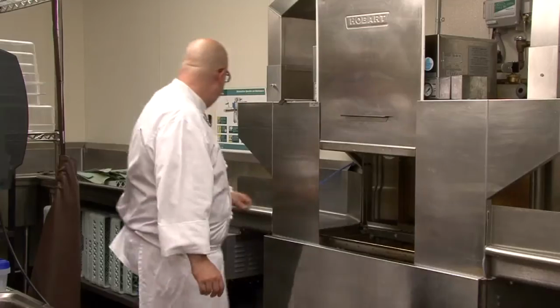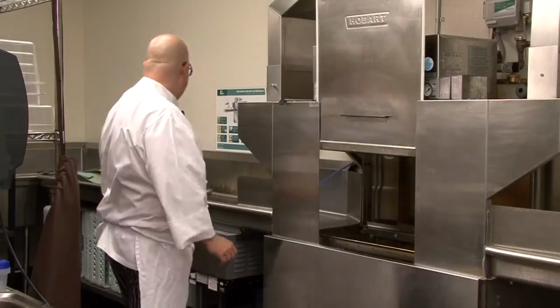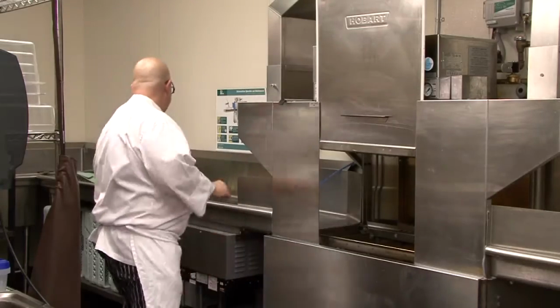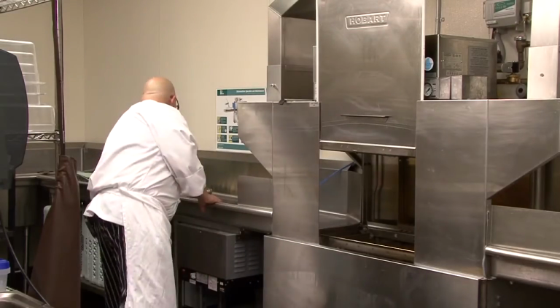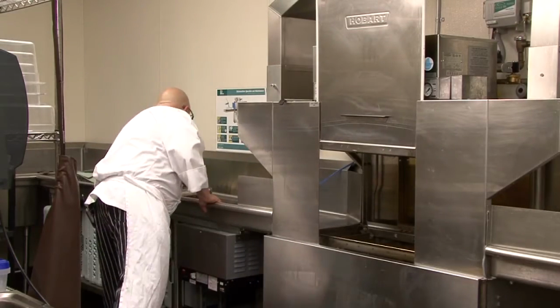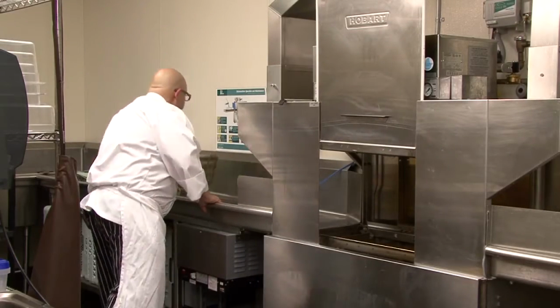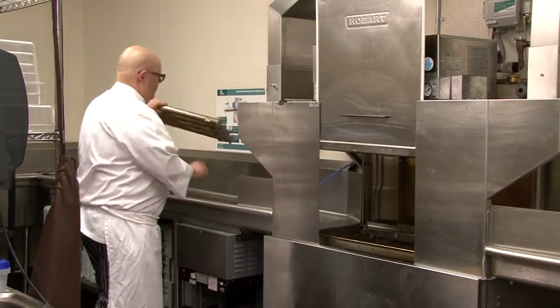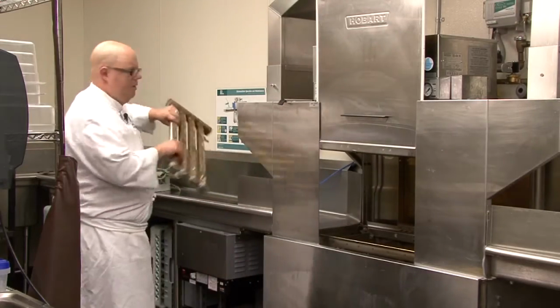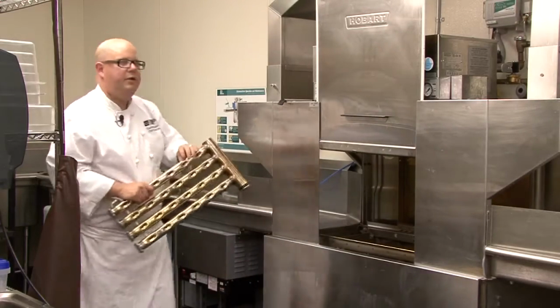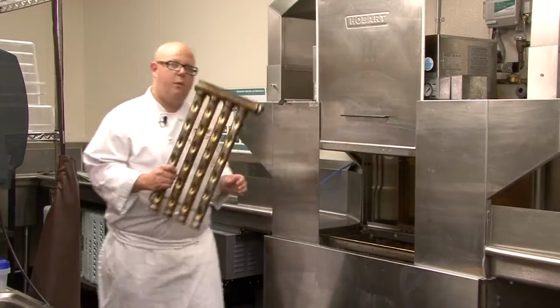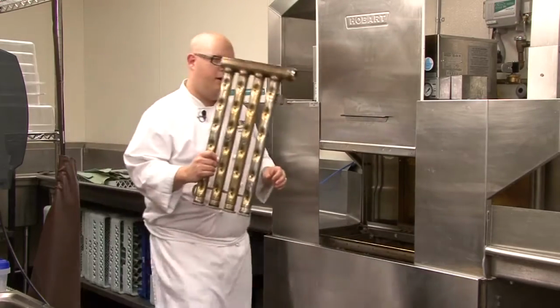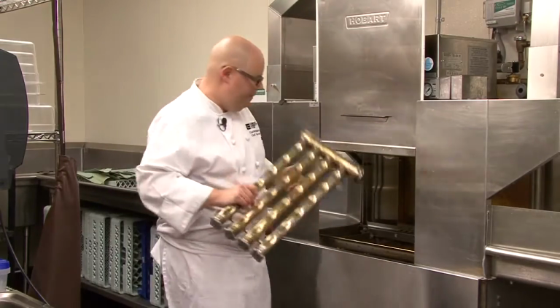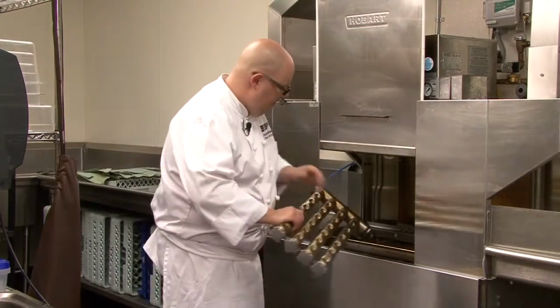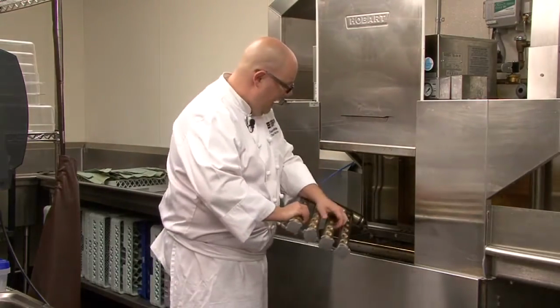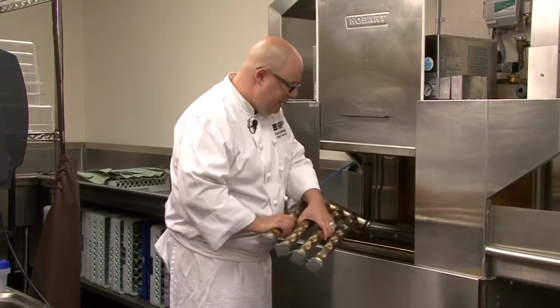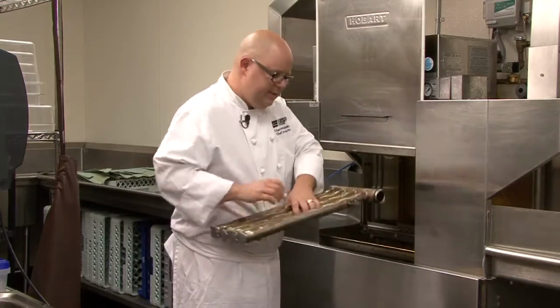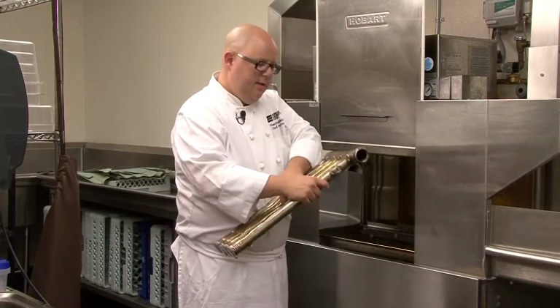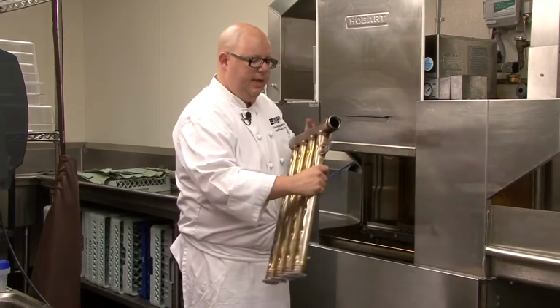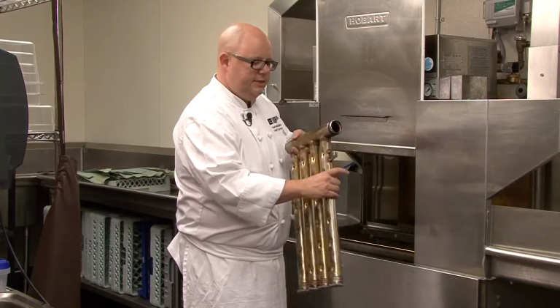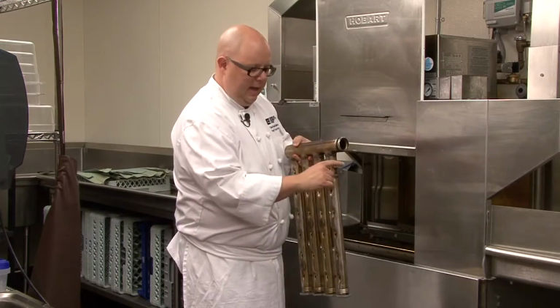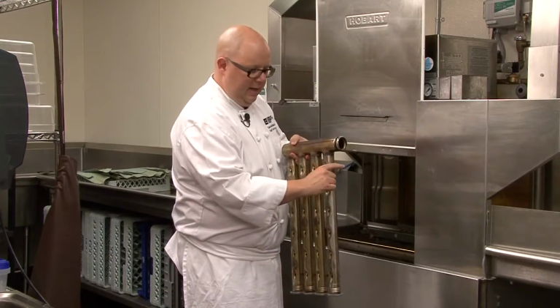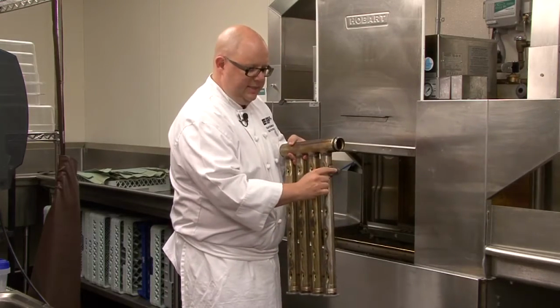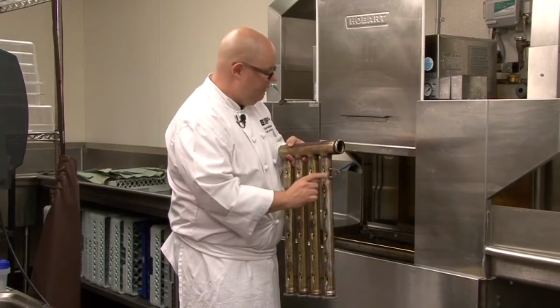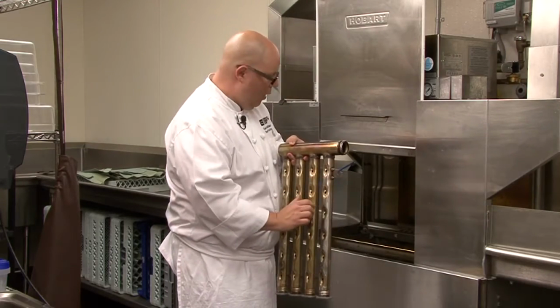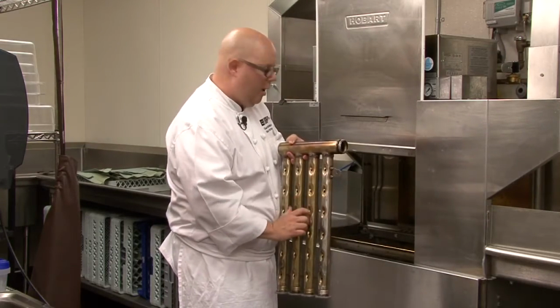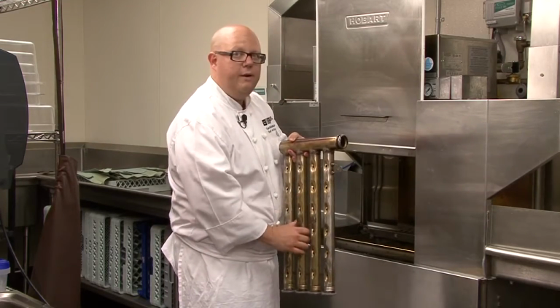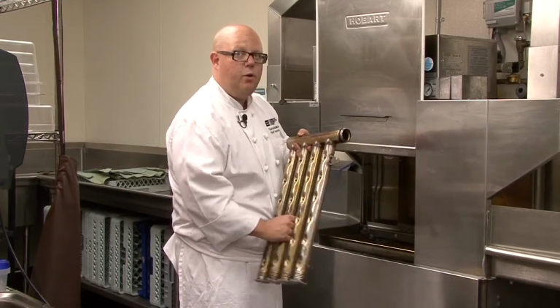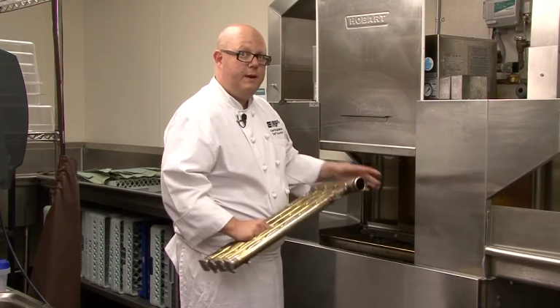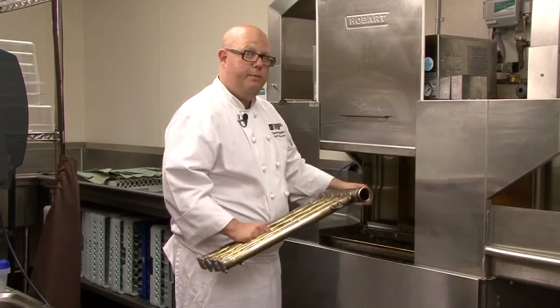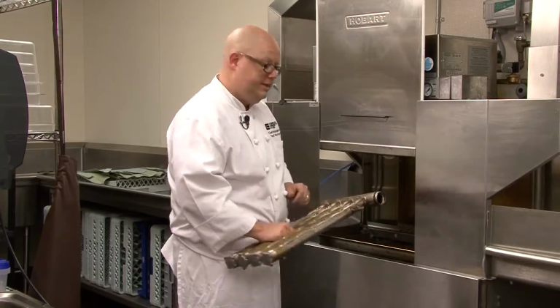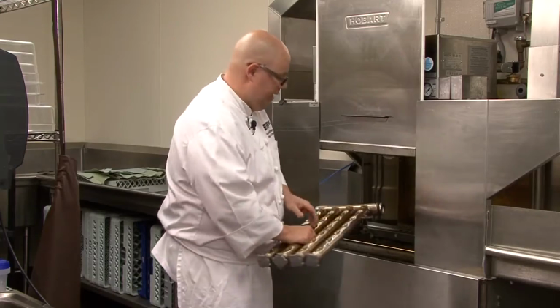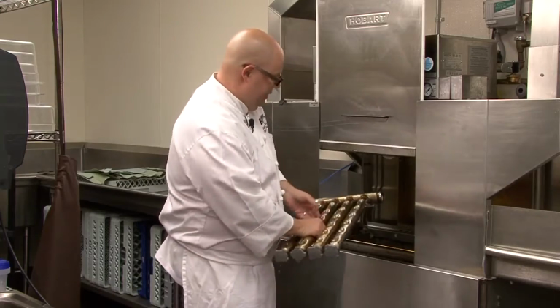Then you'll take the water arm and place its teeth around their corresponding points inside the machine.